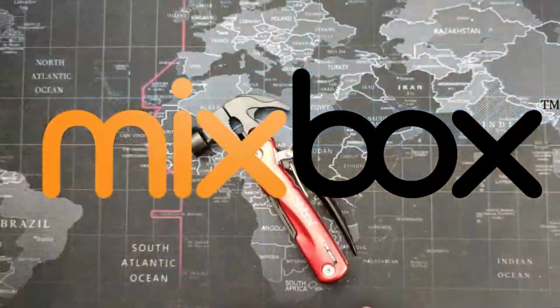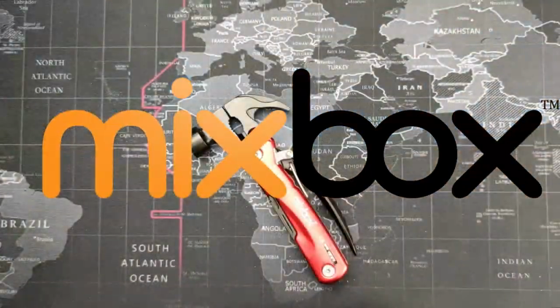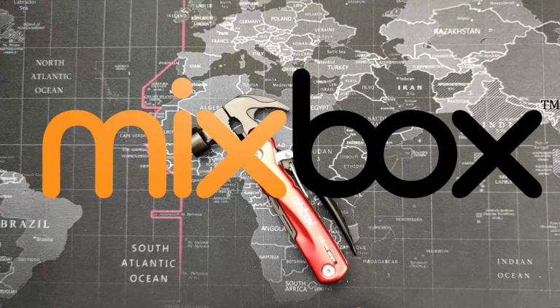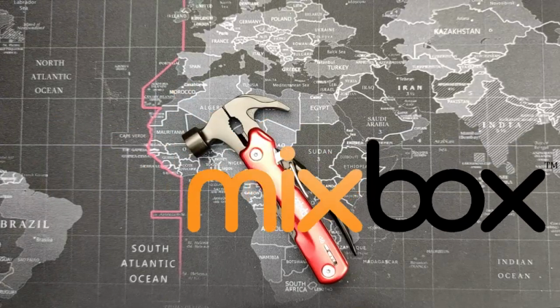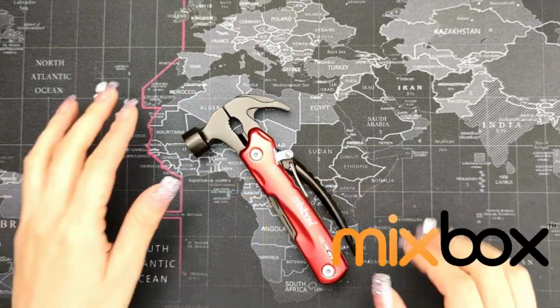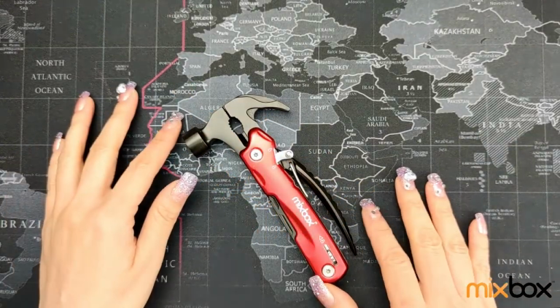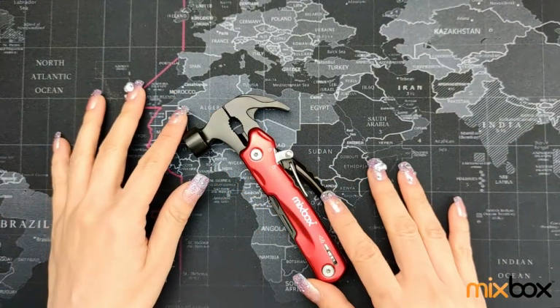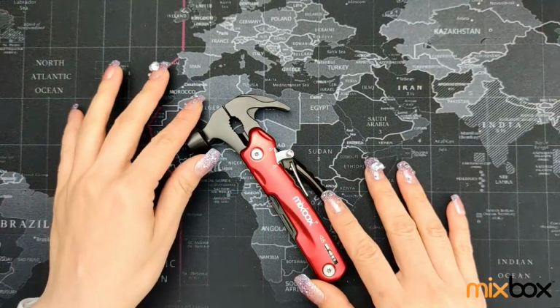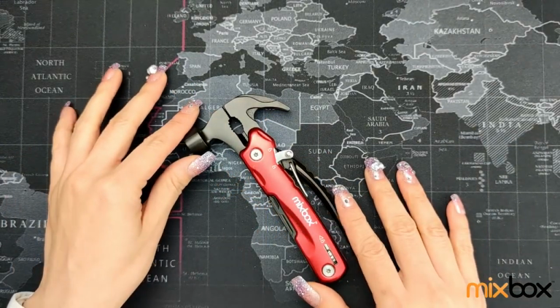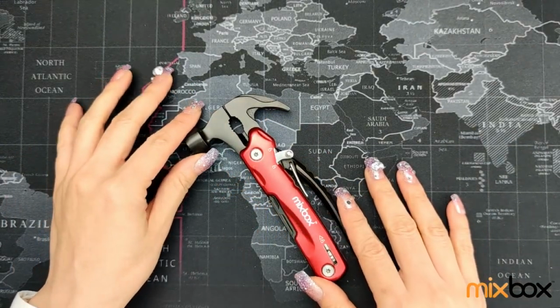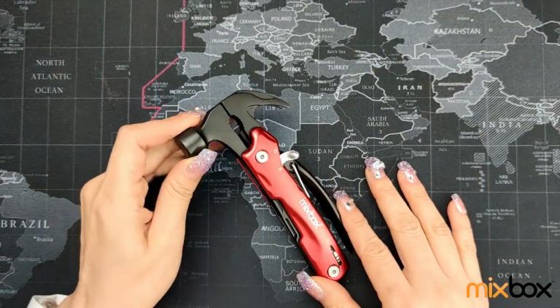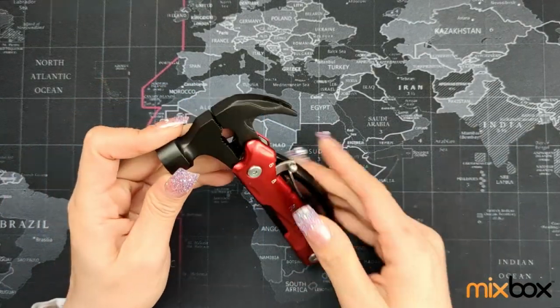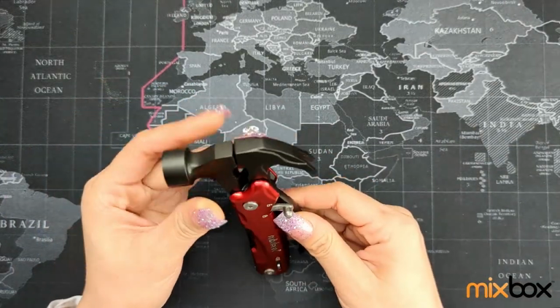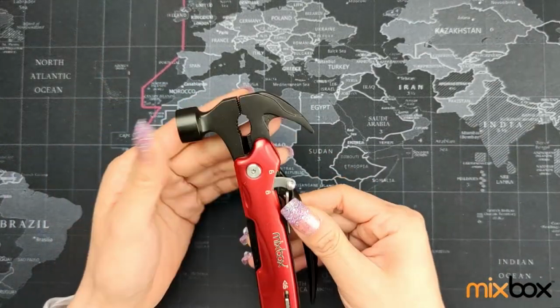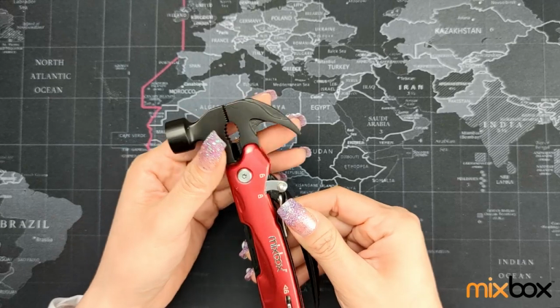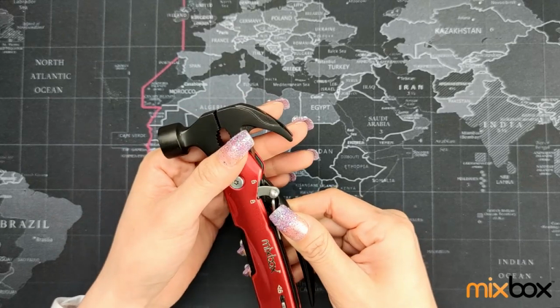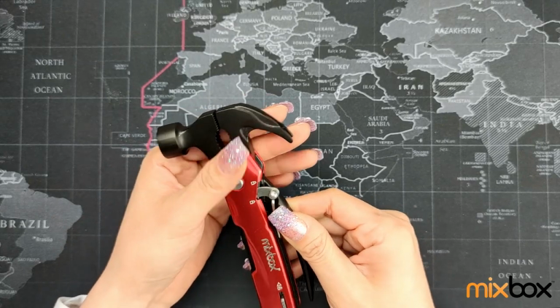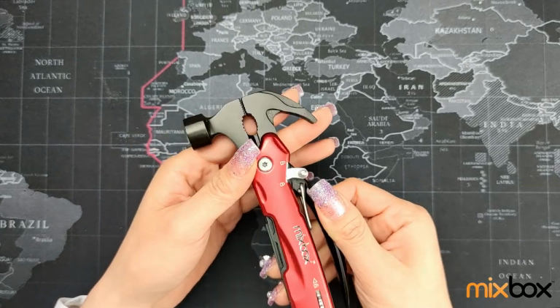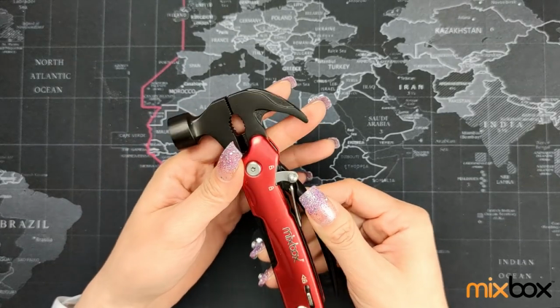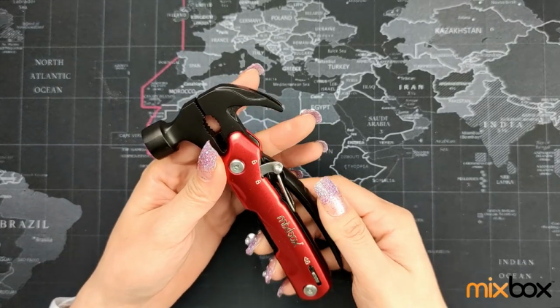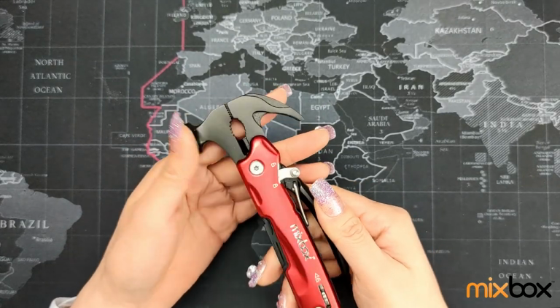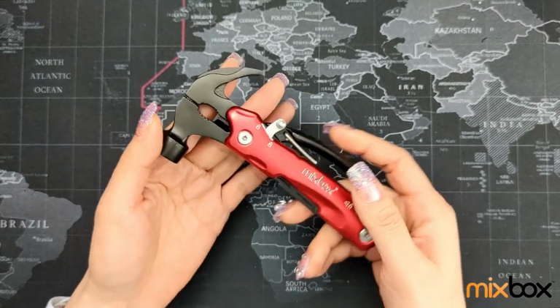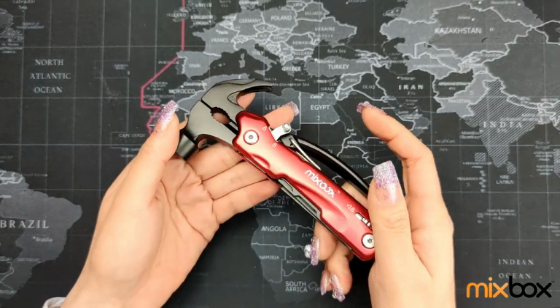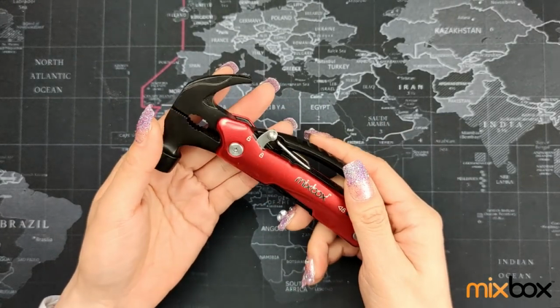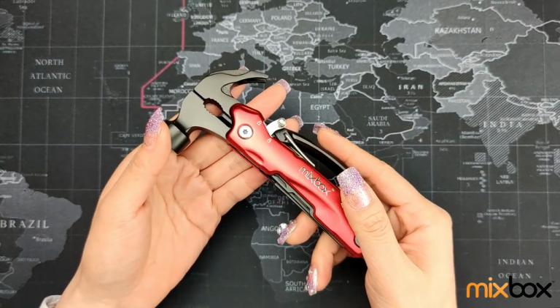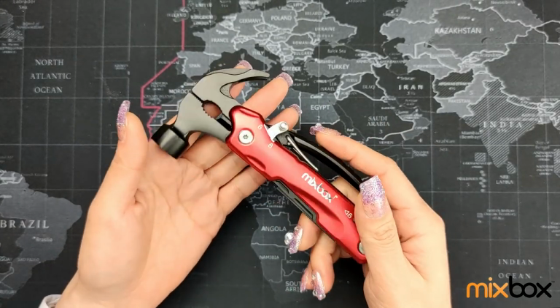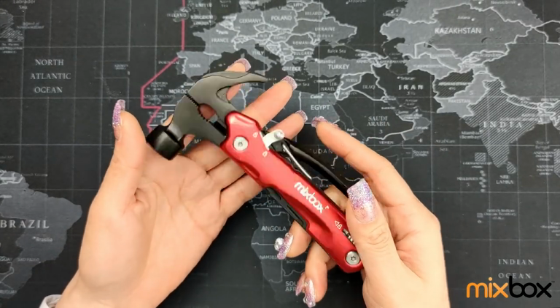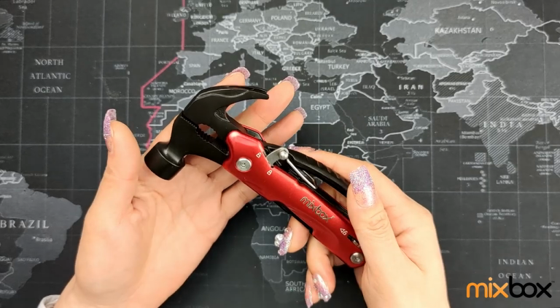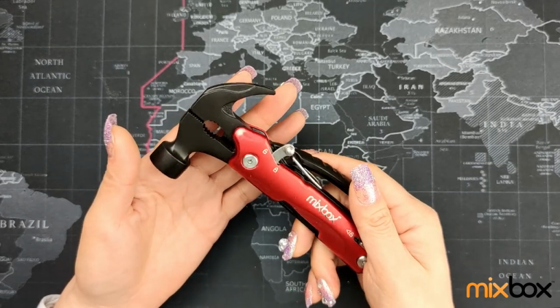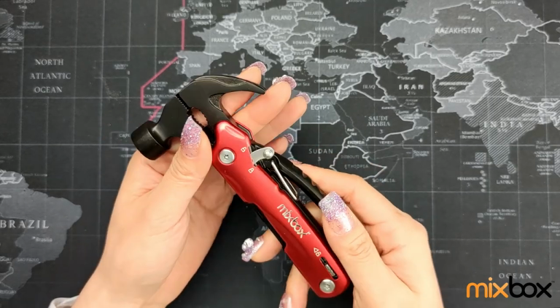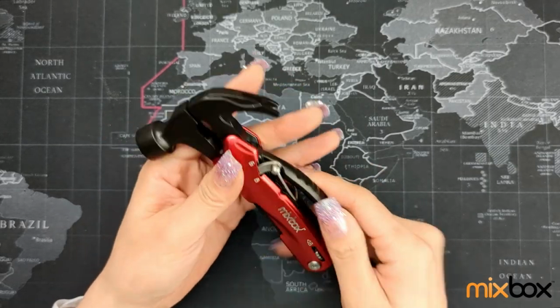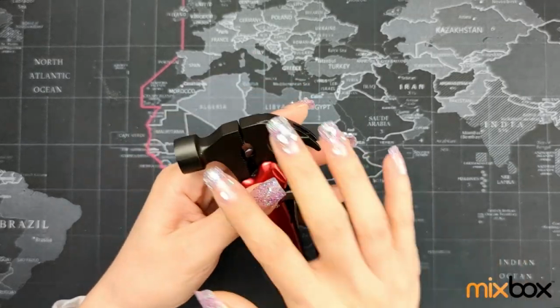Hello guys, welcome back to Mixbox channel. Today we have a multi-tool with hammer and prying hook function. It comes in this pretty metallic red and black.